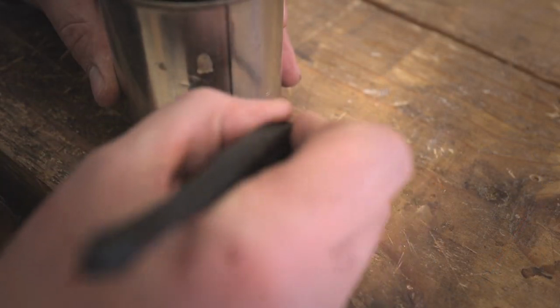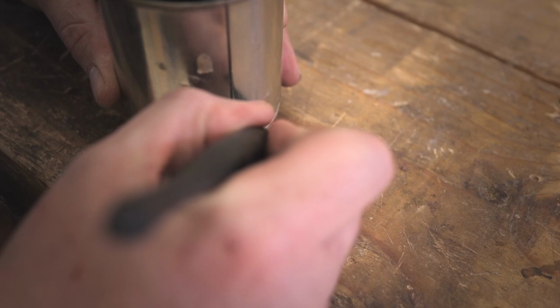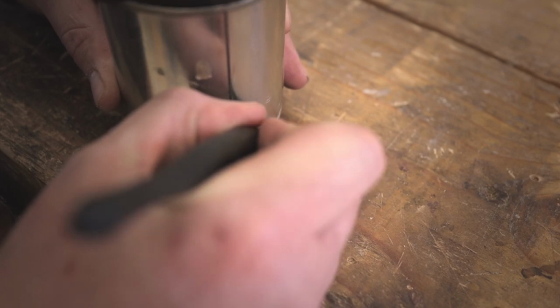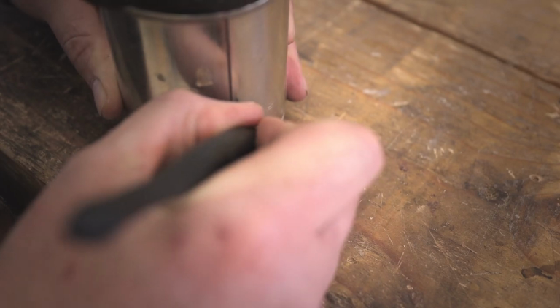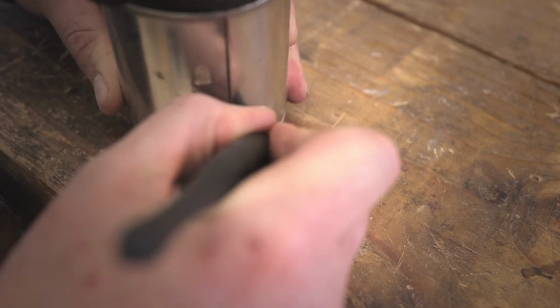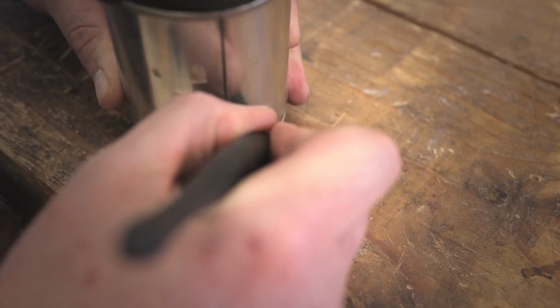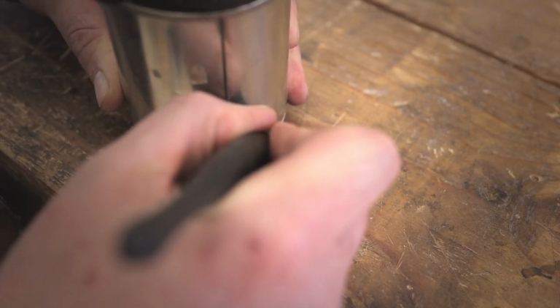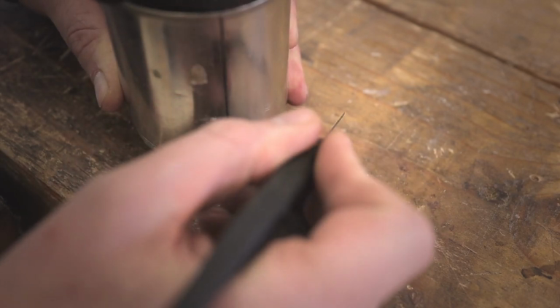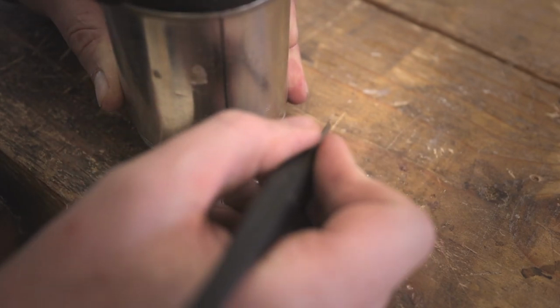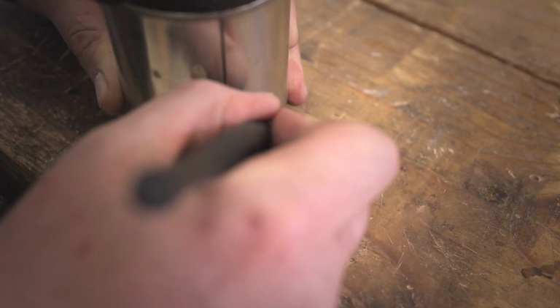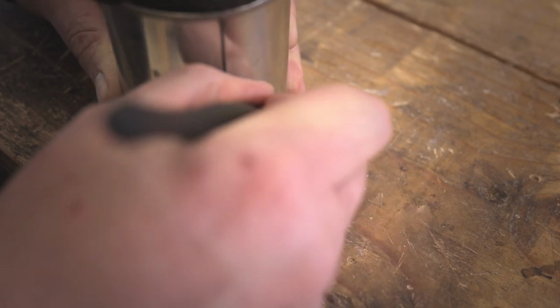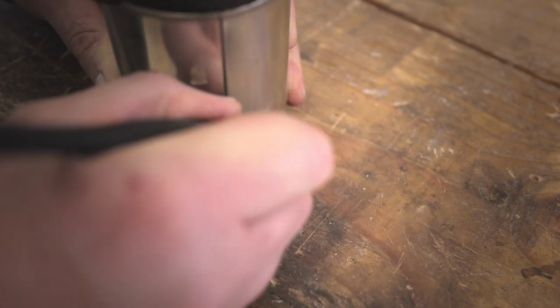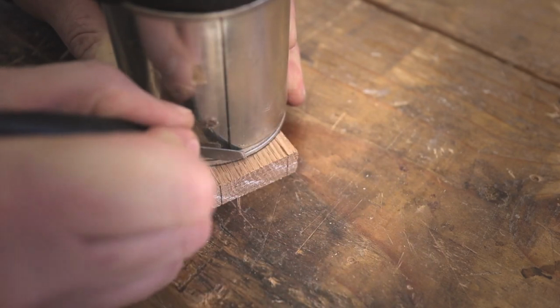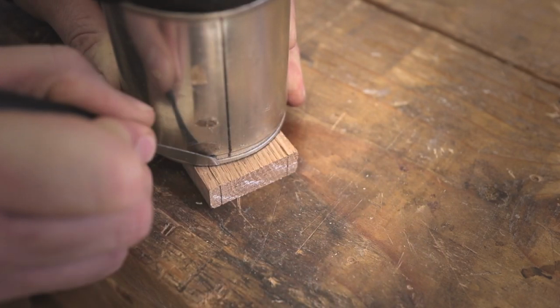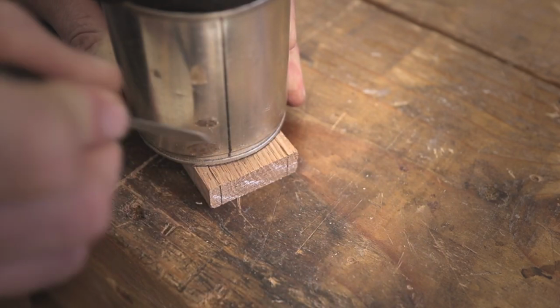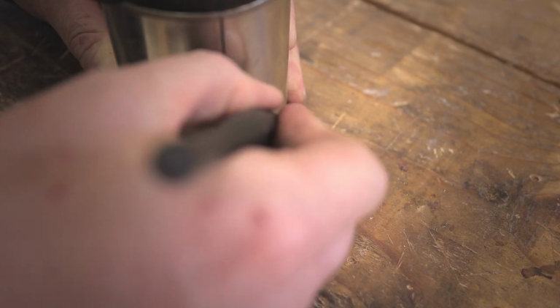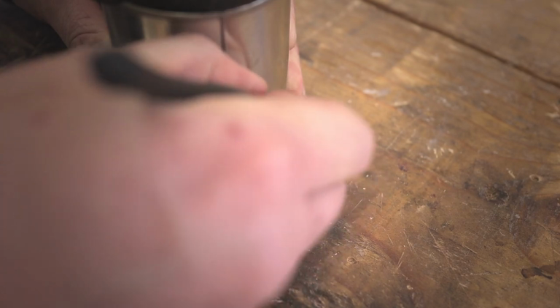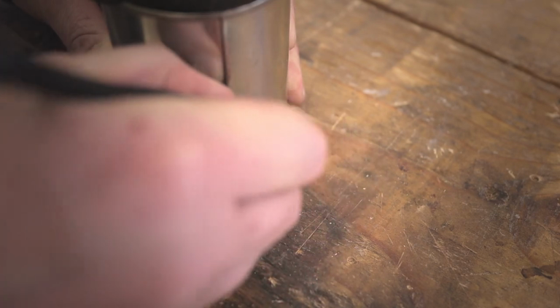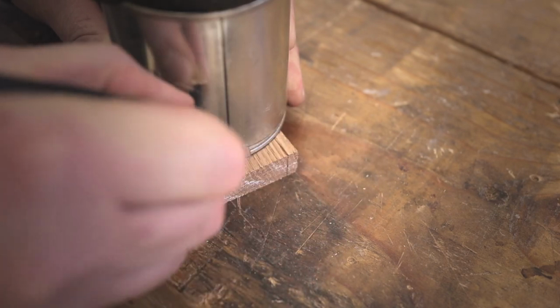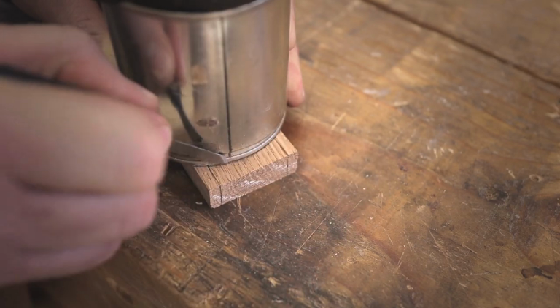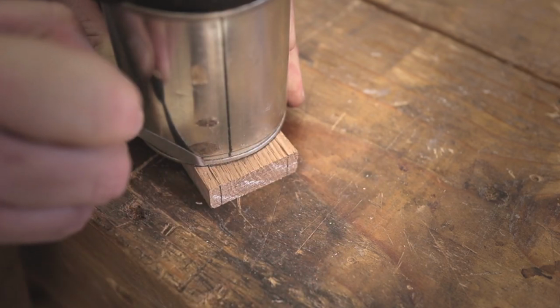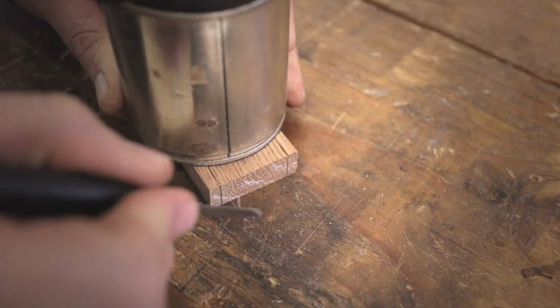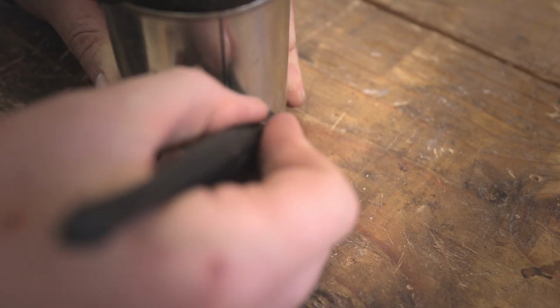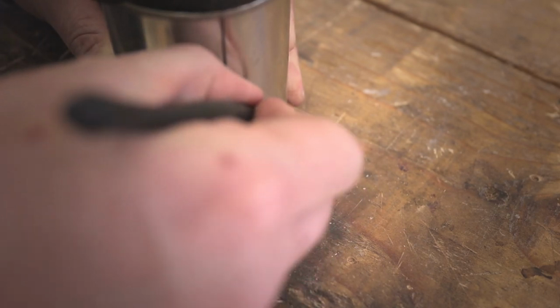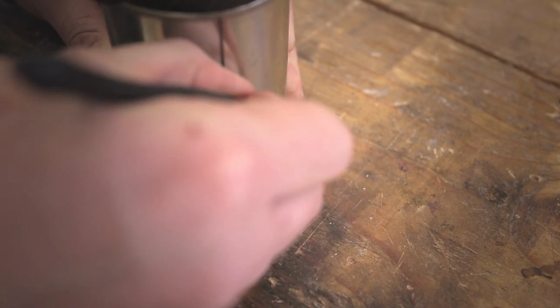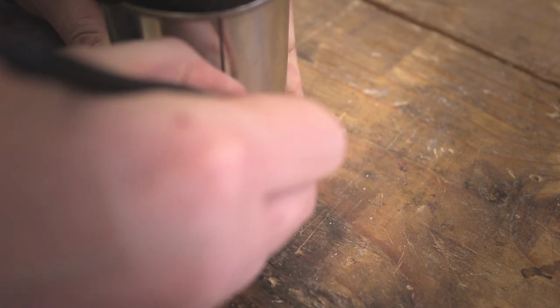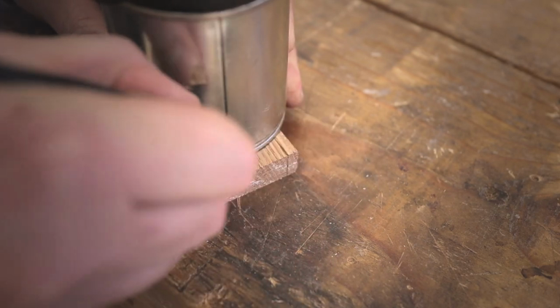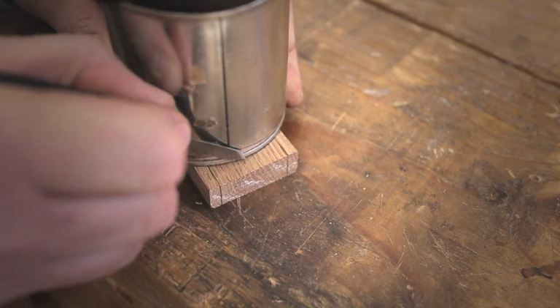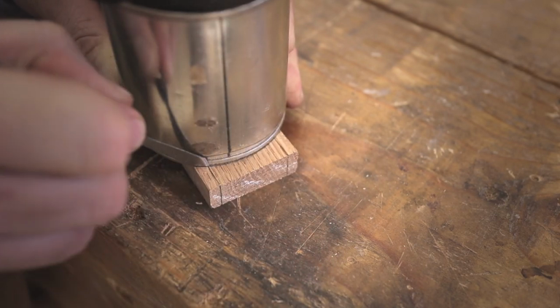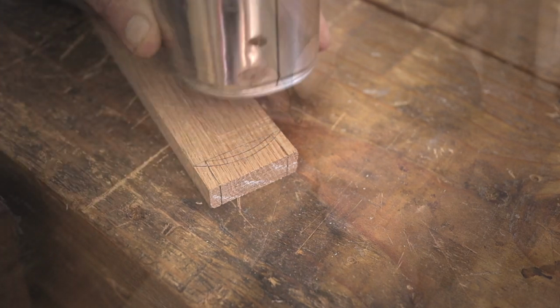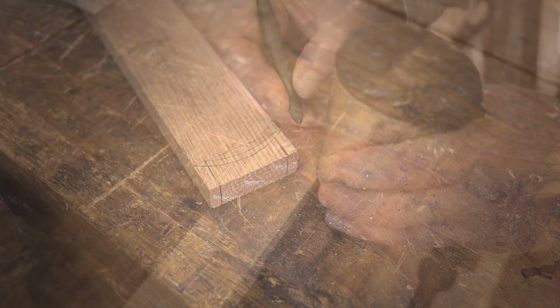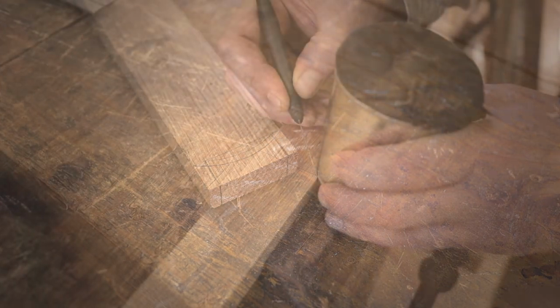To put less strain on the center piece, I'm also going to round it over, and then the slot that it's going to fit in is also going to be rounded or hollowed to make it much less stressful and avoid cracking at the end of the day.